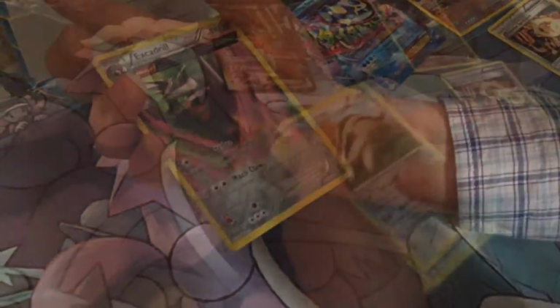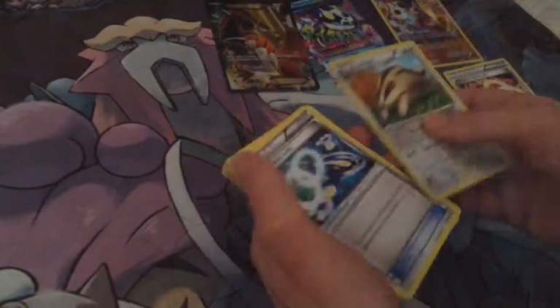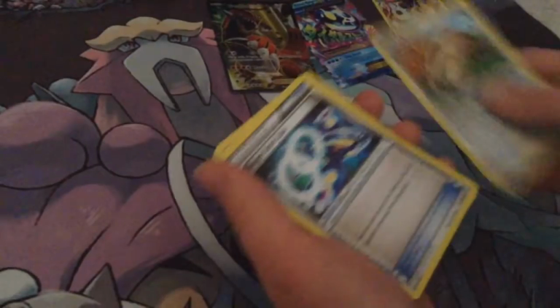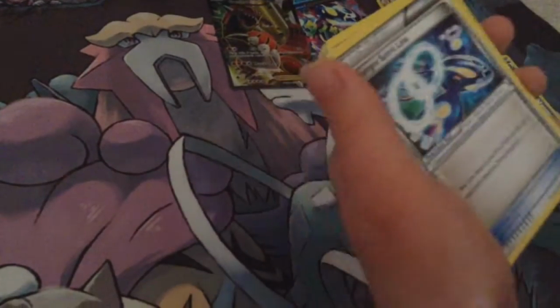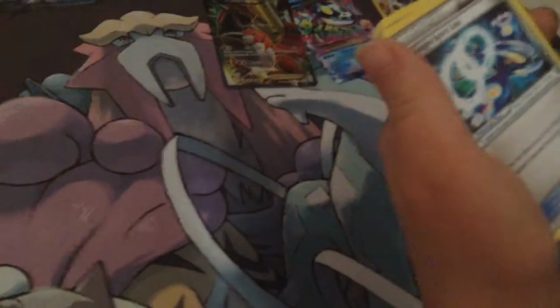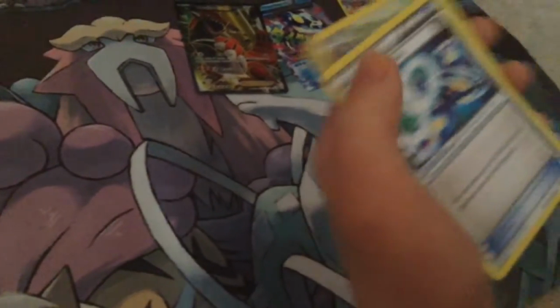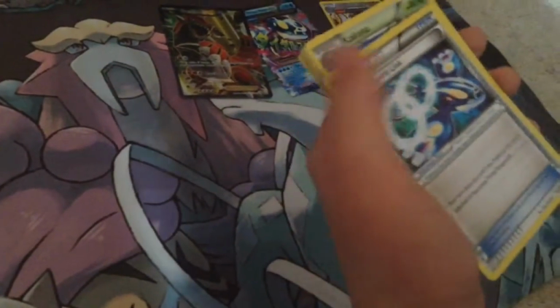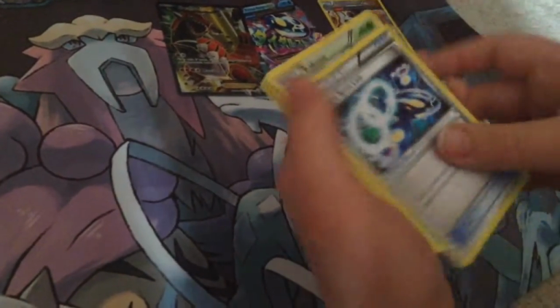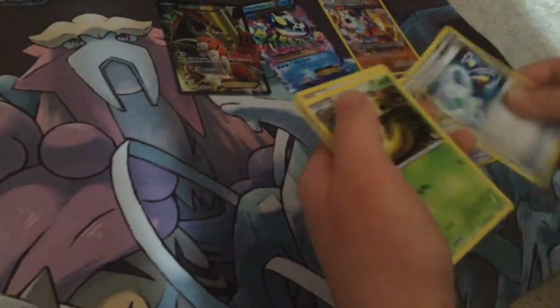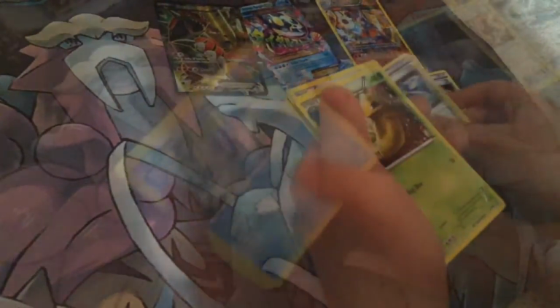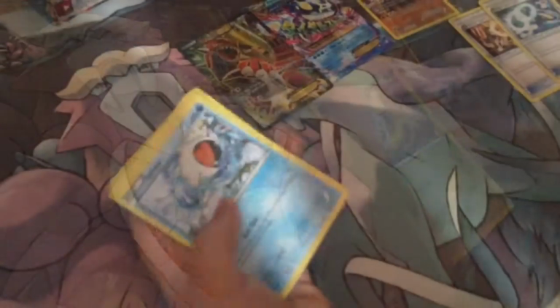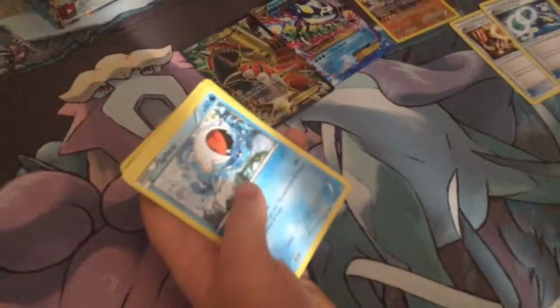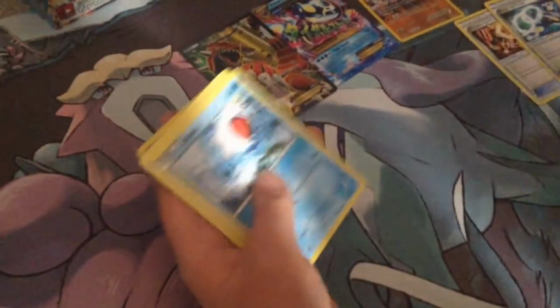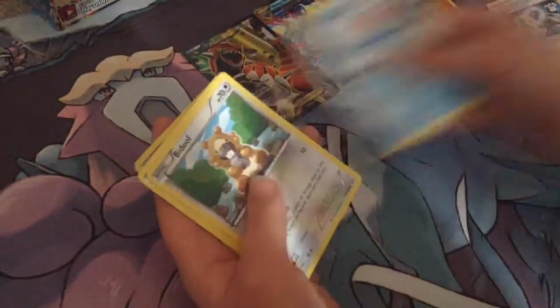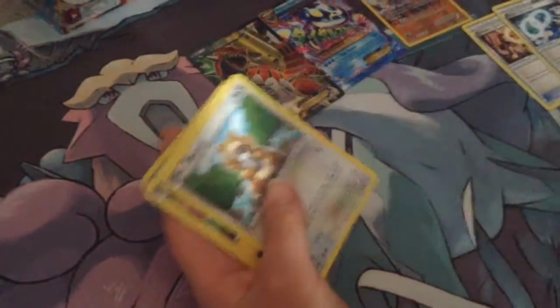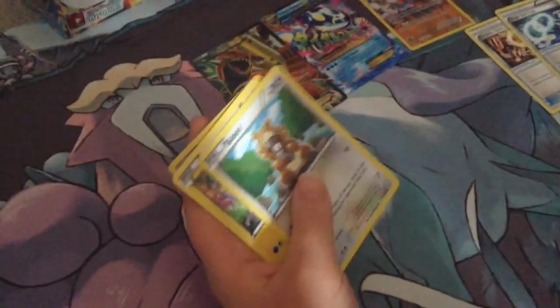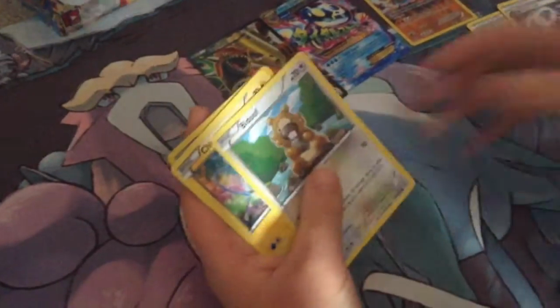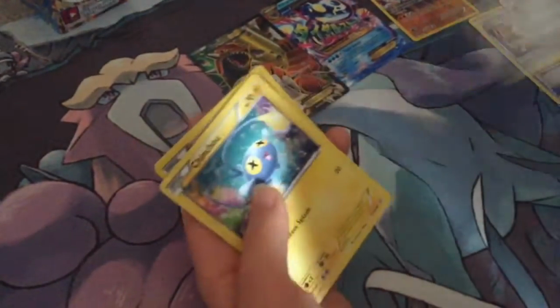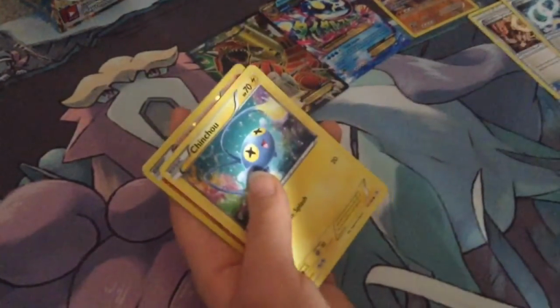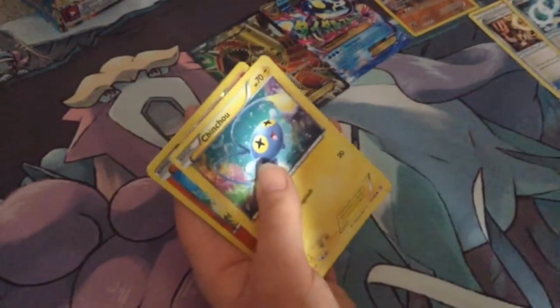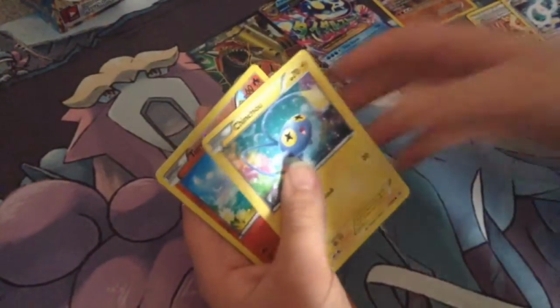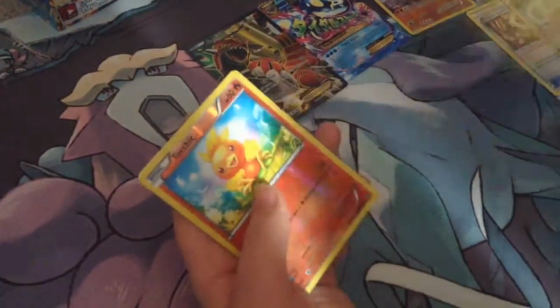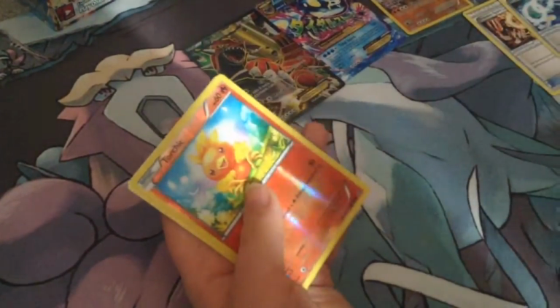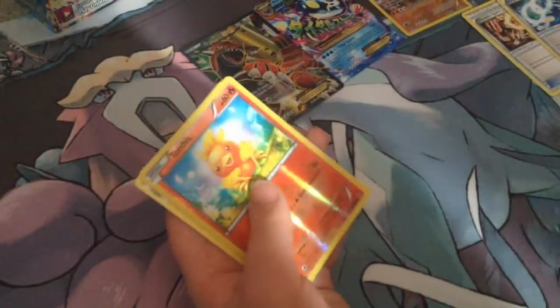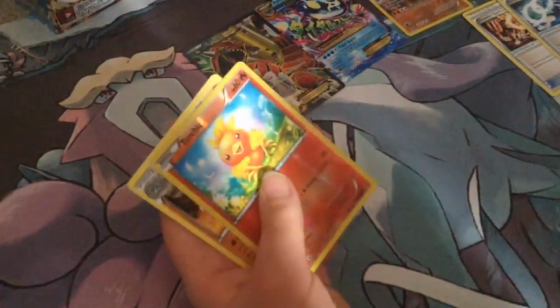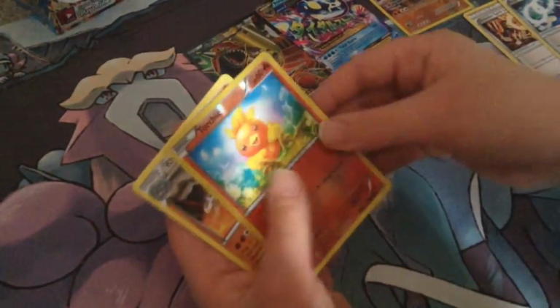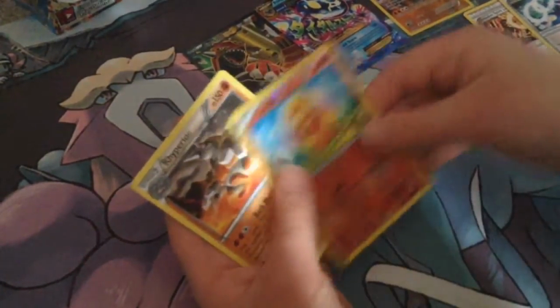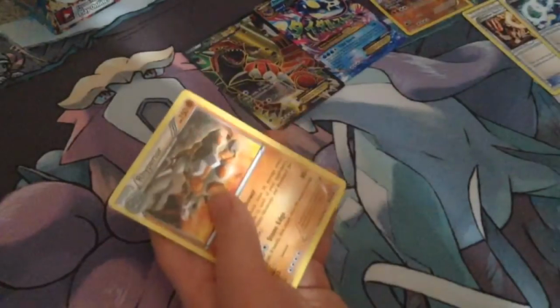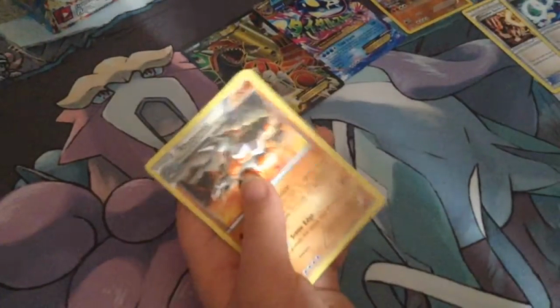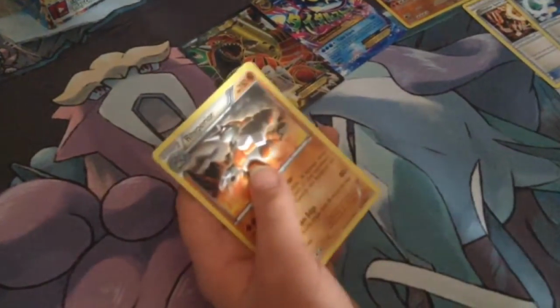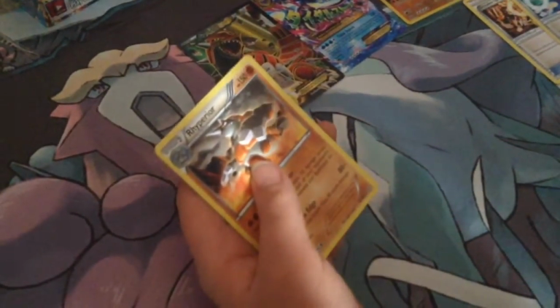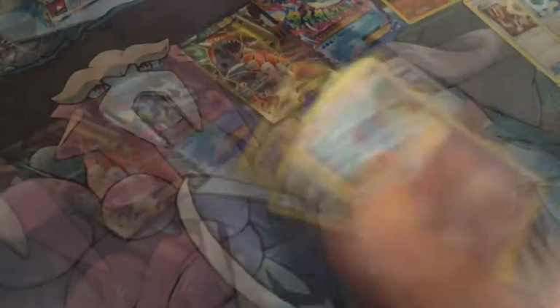This is my 12th pack, guys. I got a Luluni, a Kyogre Spirit Link, a Barborch, a Spheal, a Bidoof, a Chin-Chindler, a Shiny Torchic, and a Rifle.